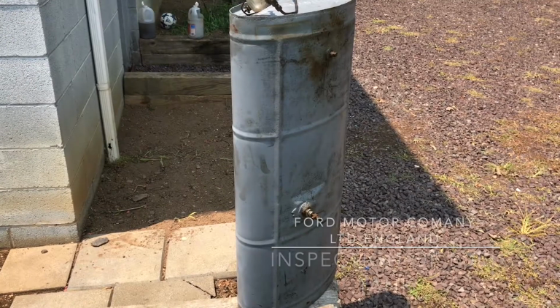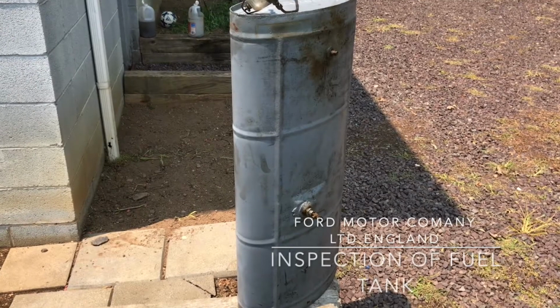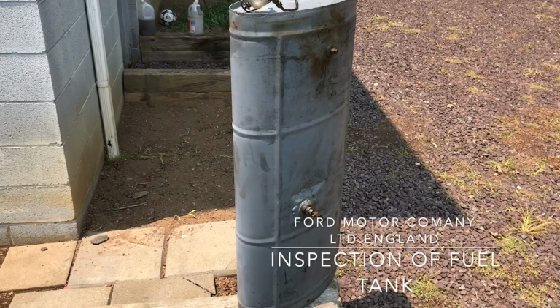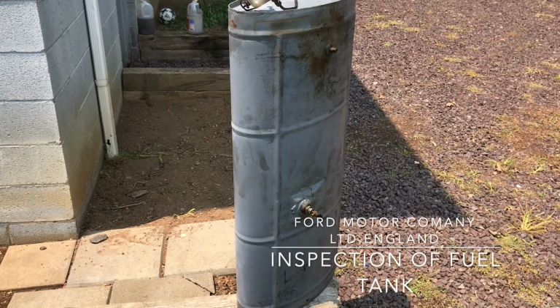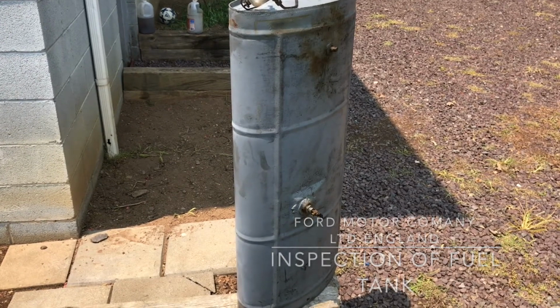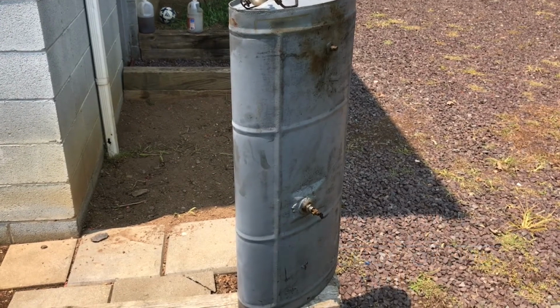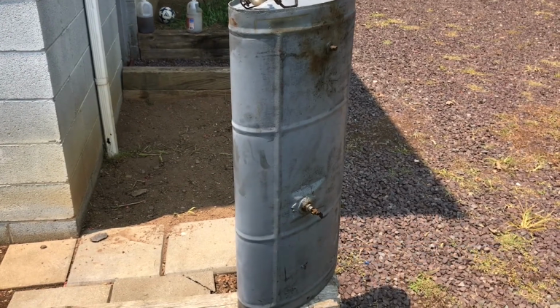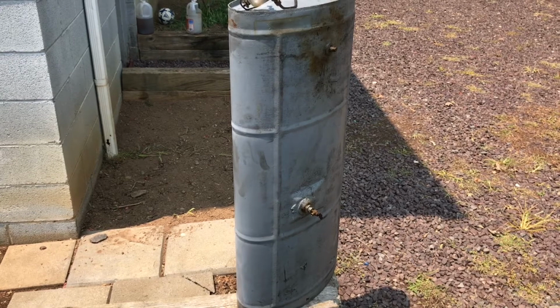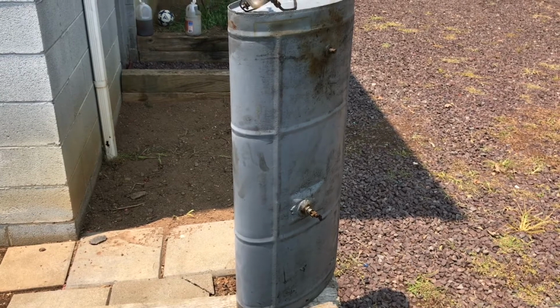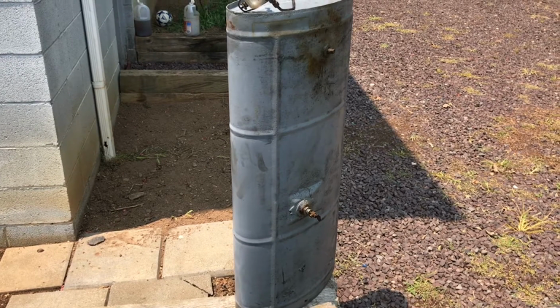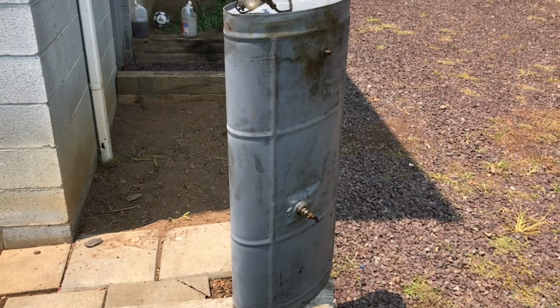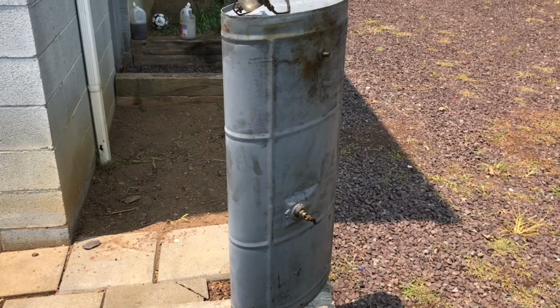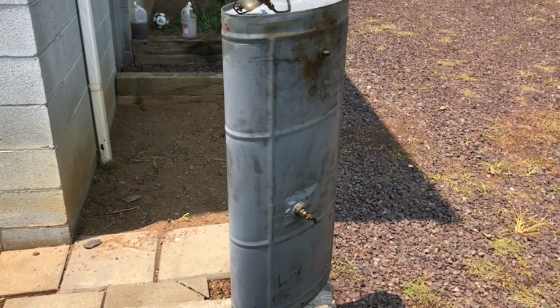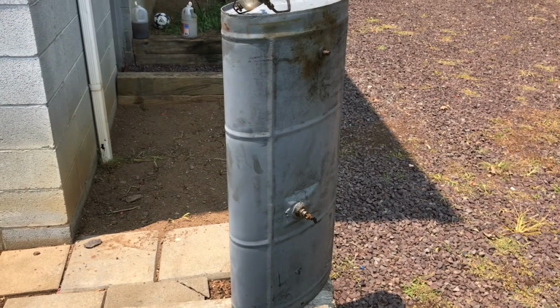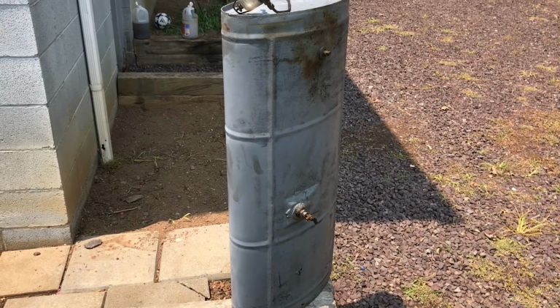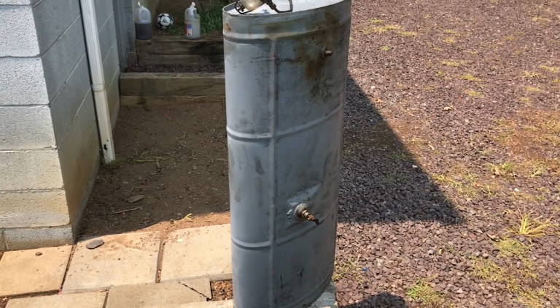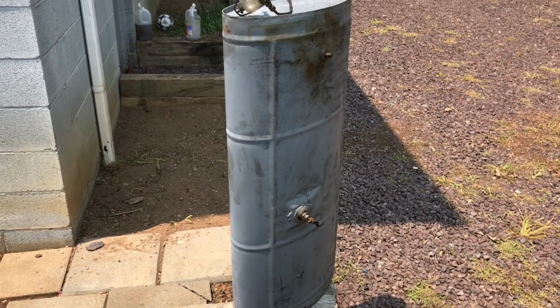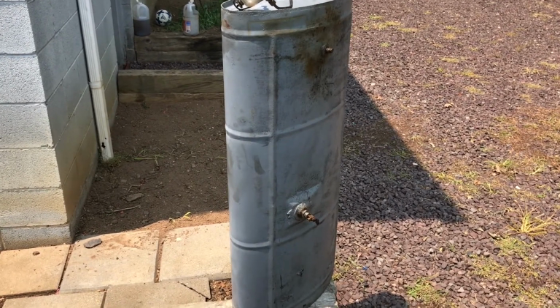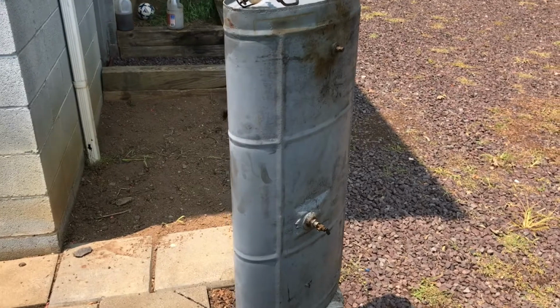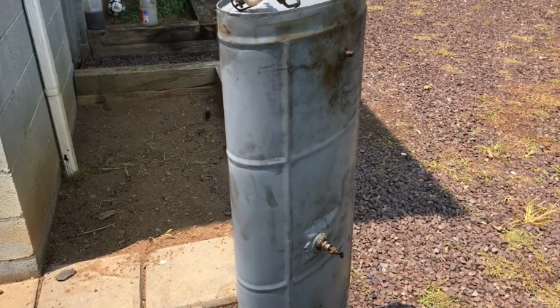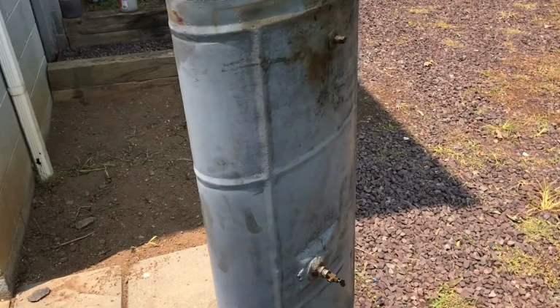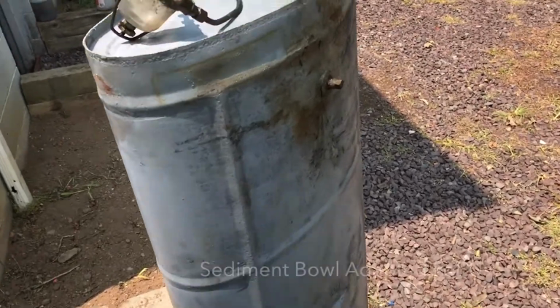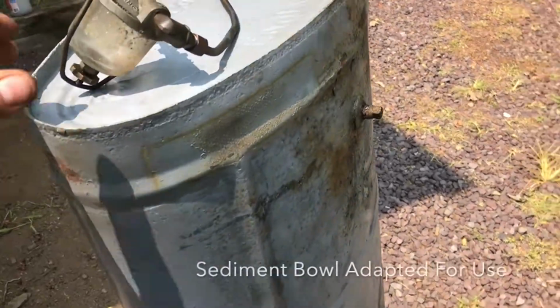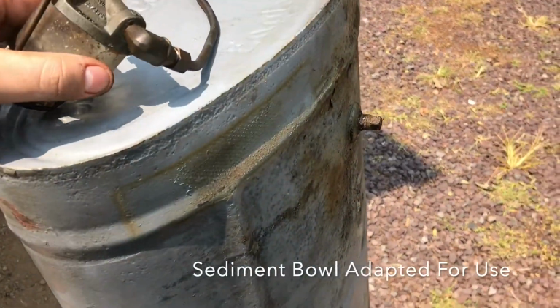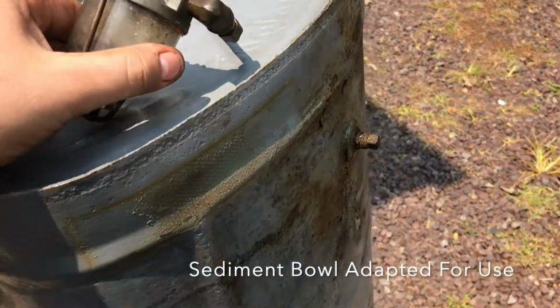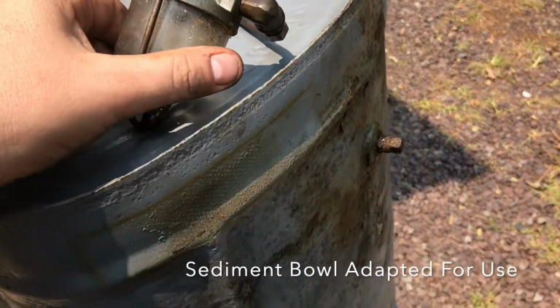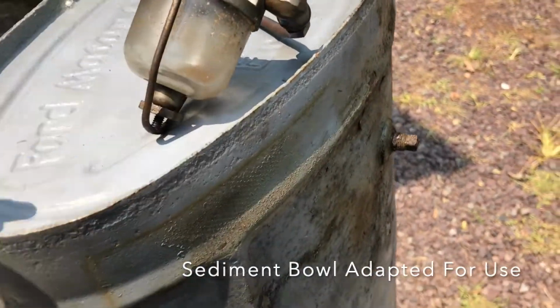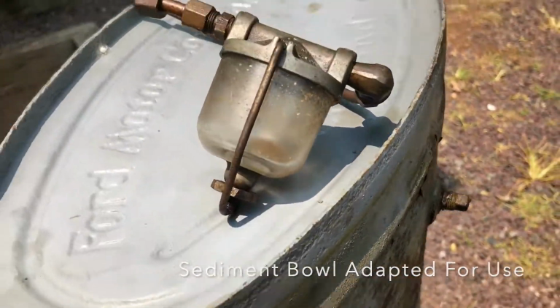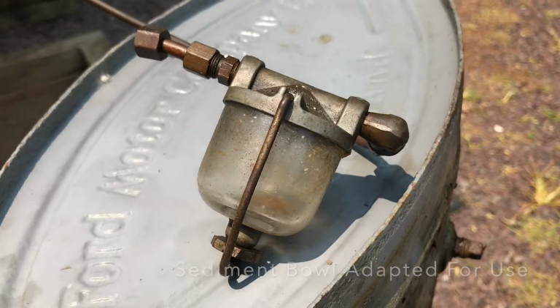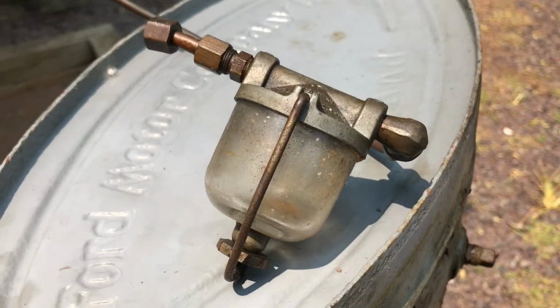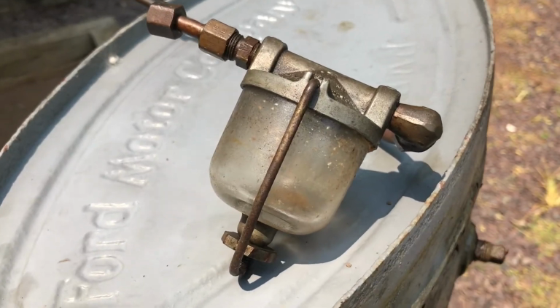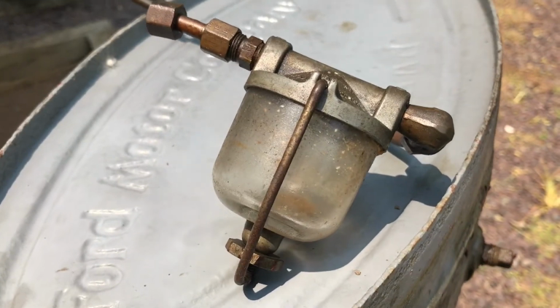I've removed the fuel tank to clean out the inside, as shown in an earlier video showing how dirty the interior was. Now that I have it out and in the open, take a look at this fuel bowl that was put on the tractor.